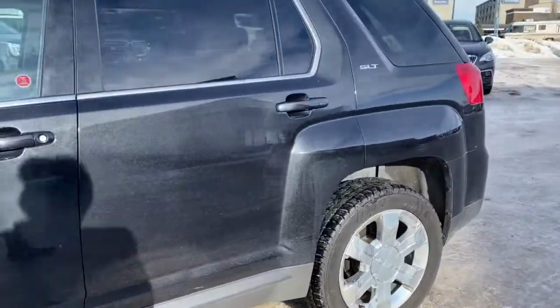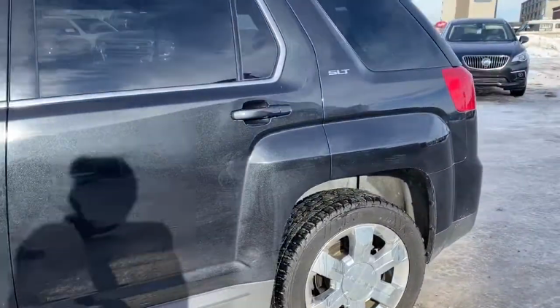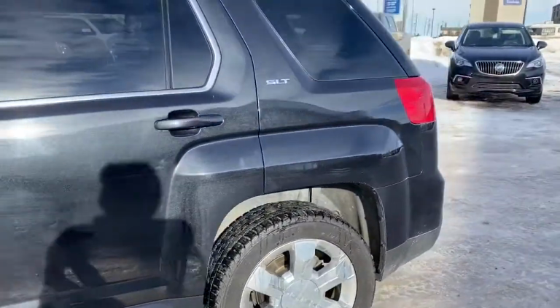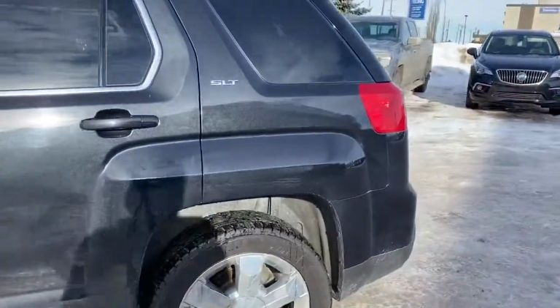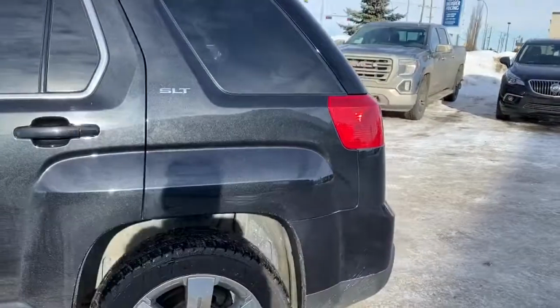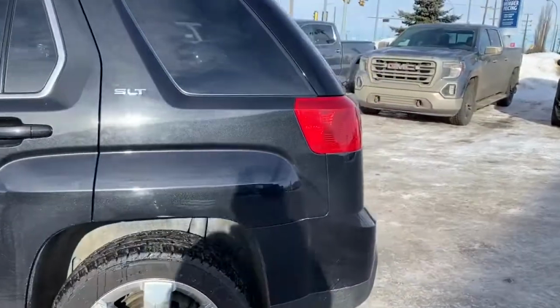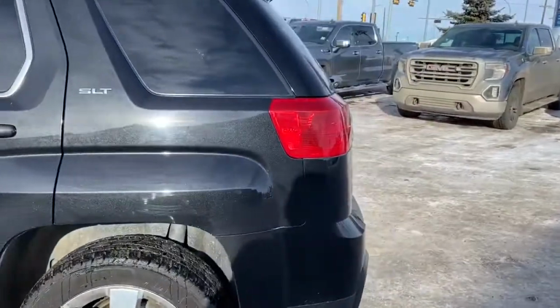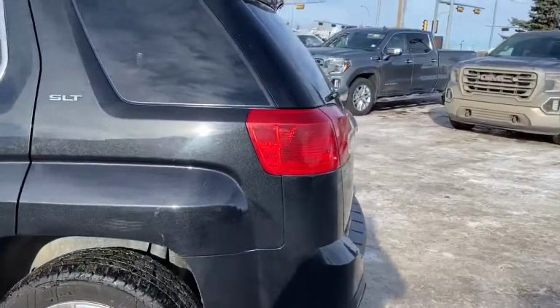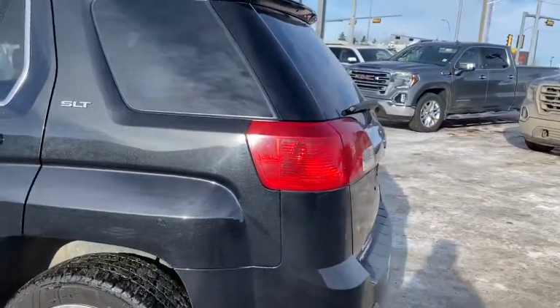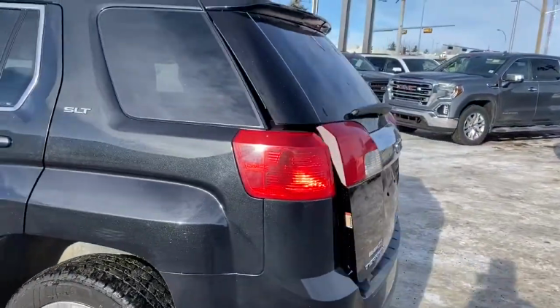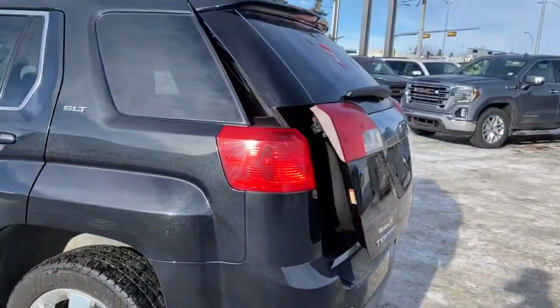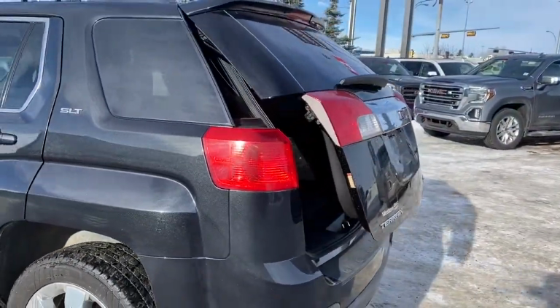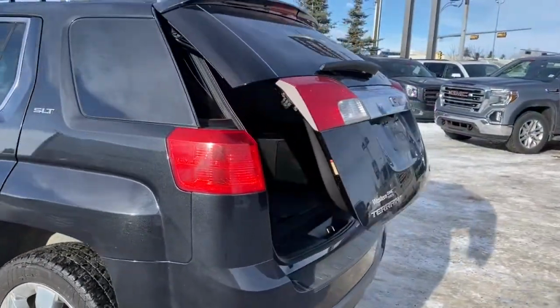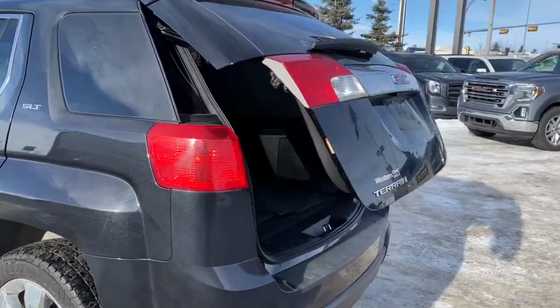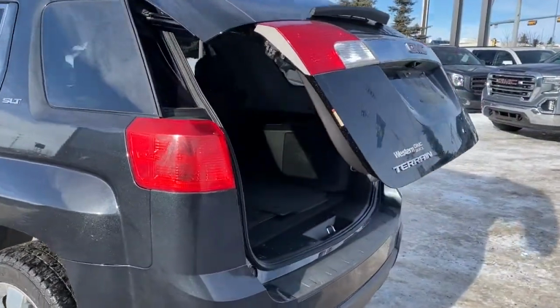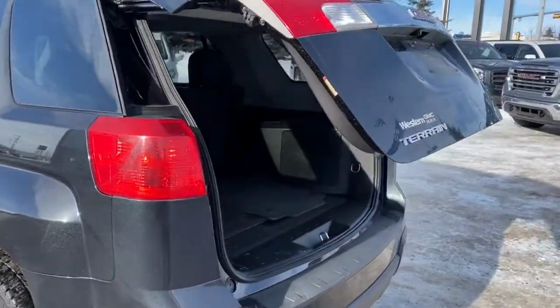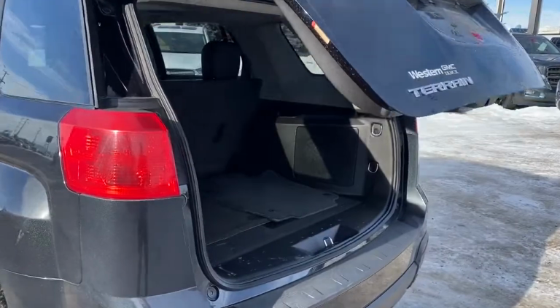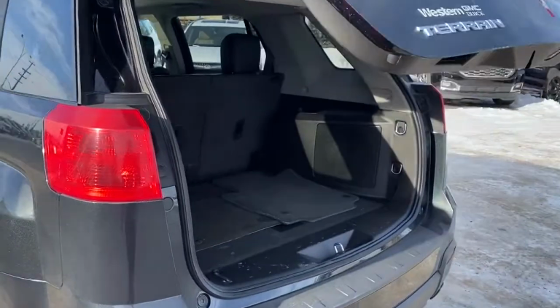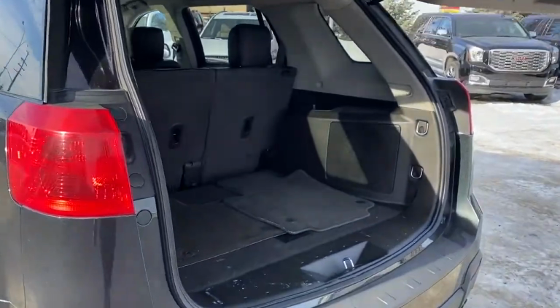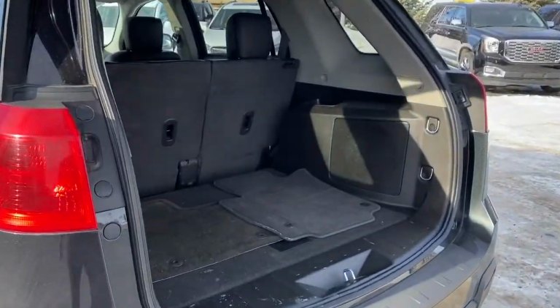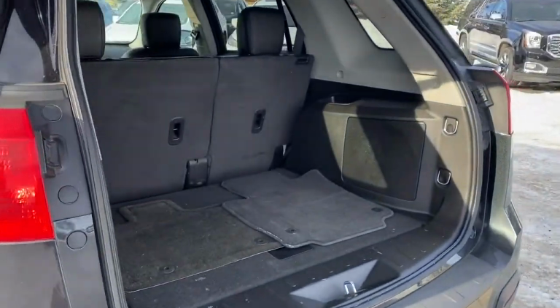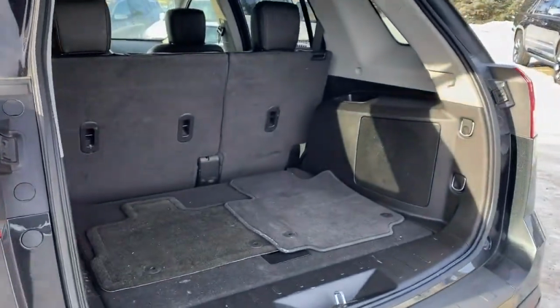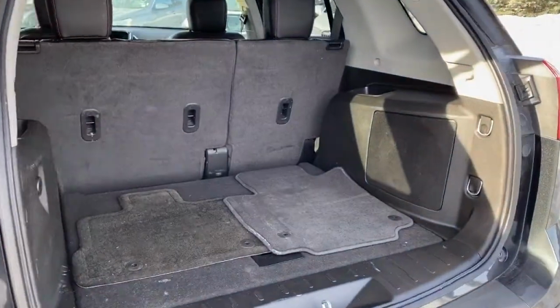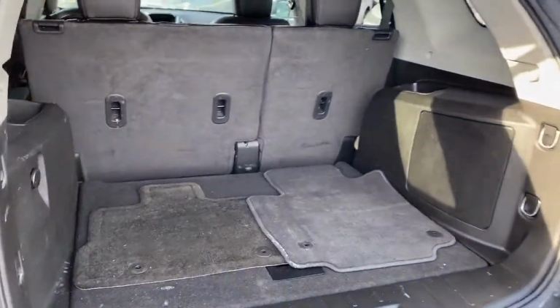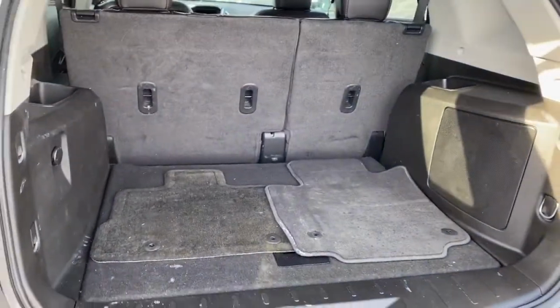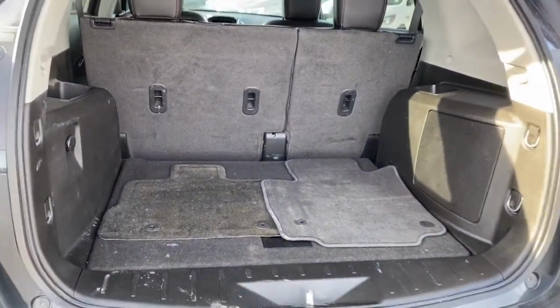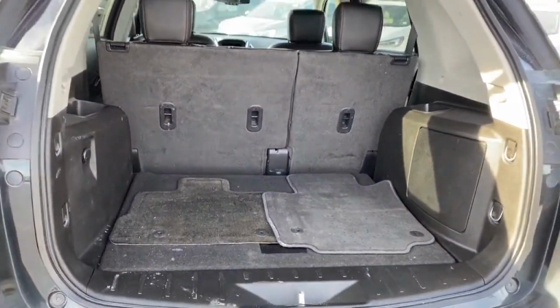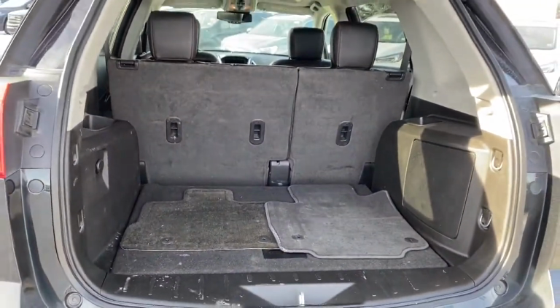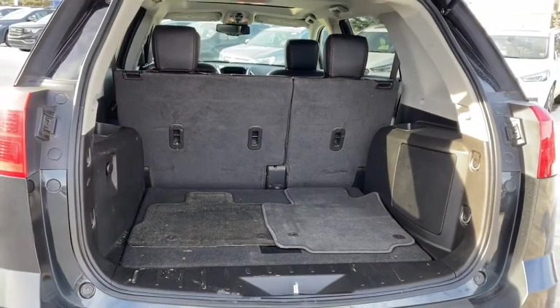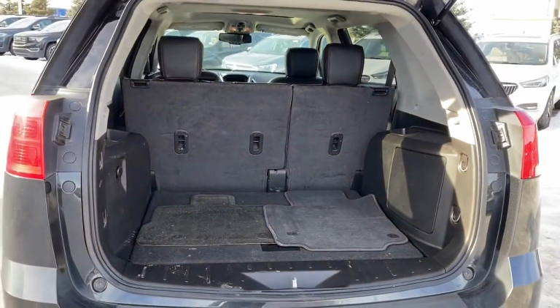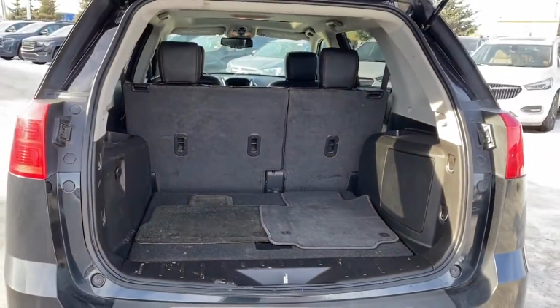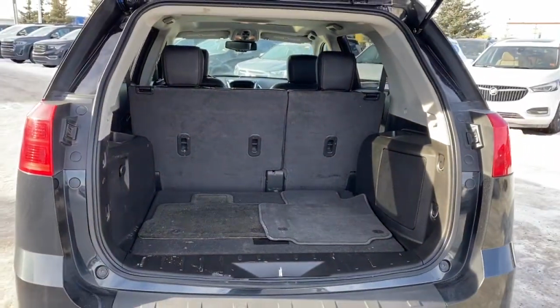As we make our way to the back, we've got our power liftgate — we can pop that open by pushing the button. In the back we've got some cargo hooks and a storage compartment located down below, as well as a power outlet.